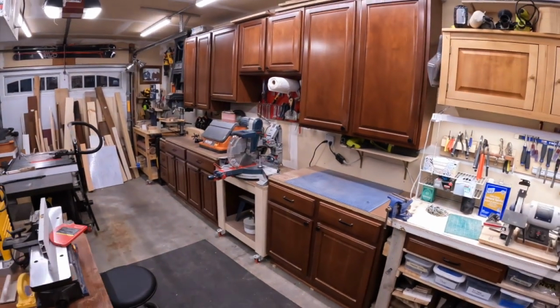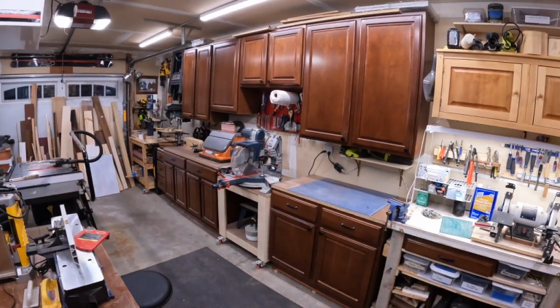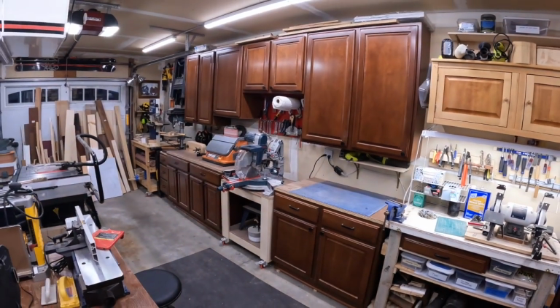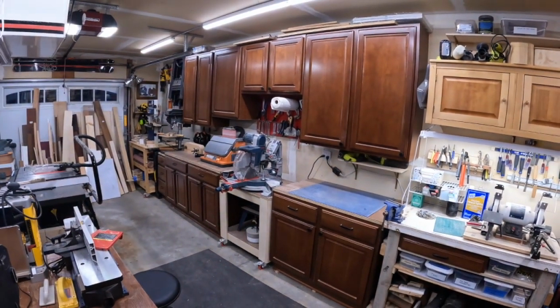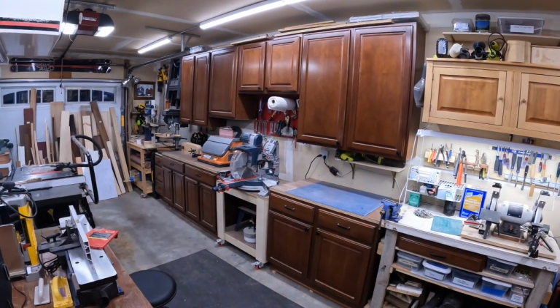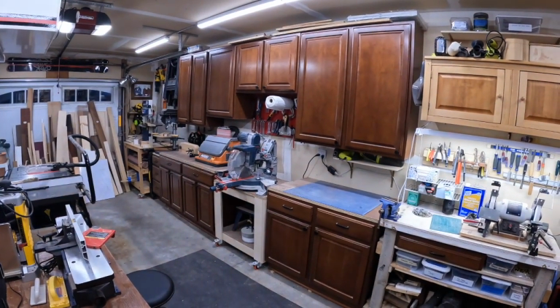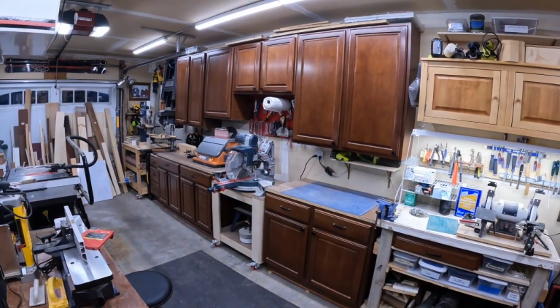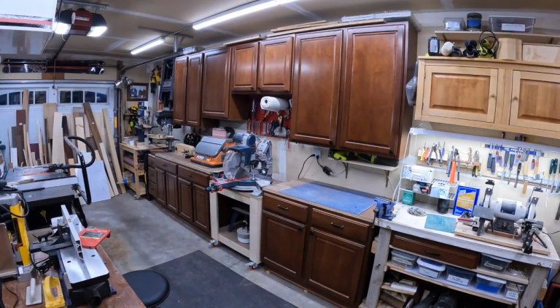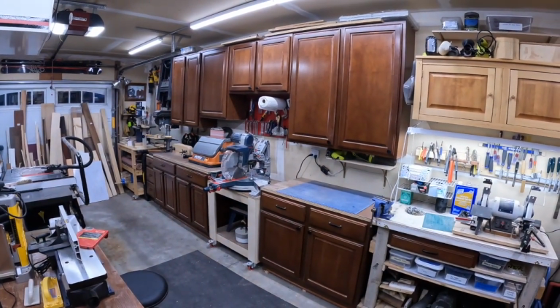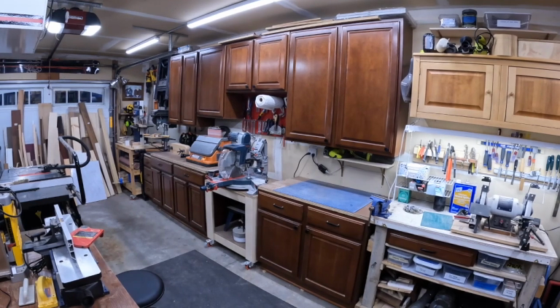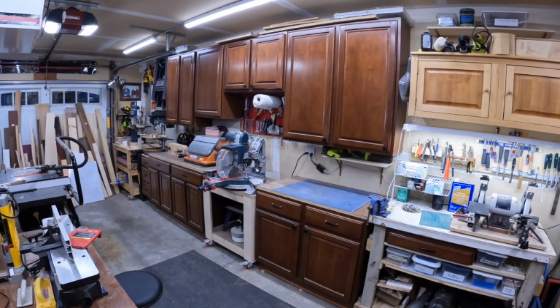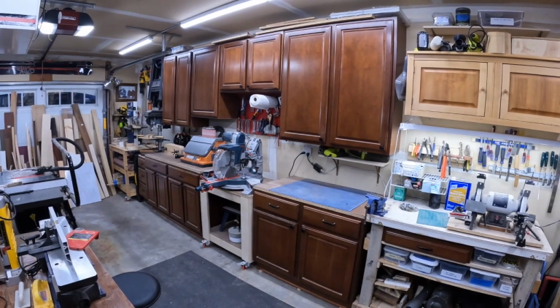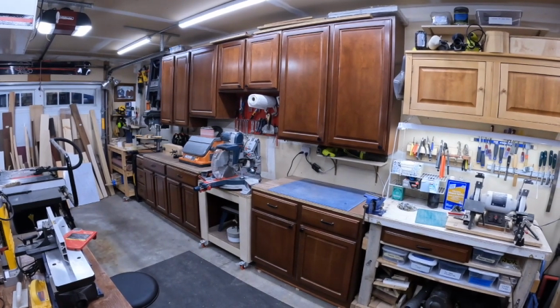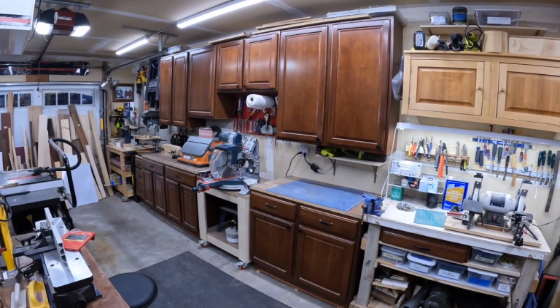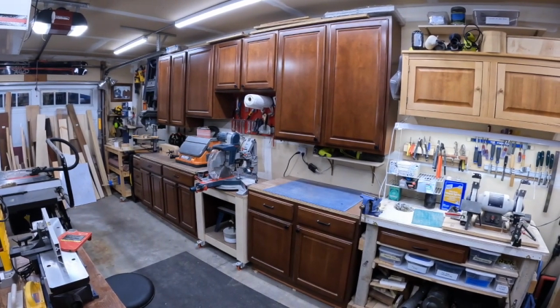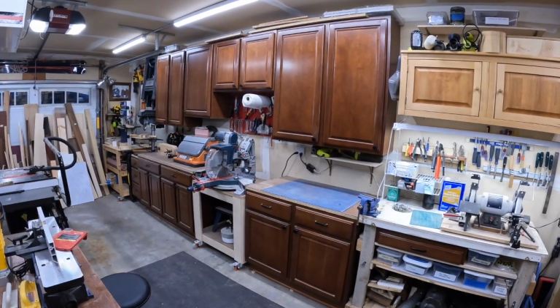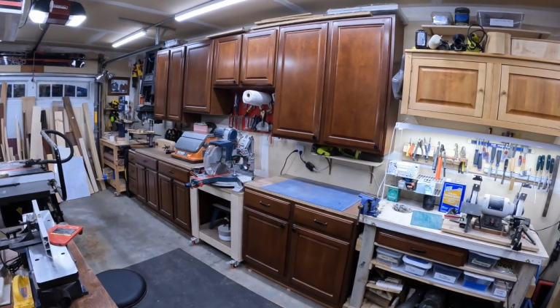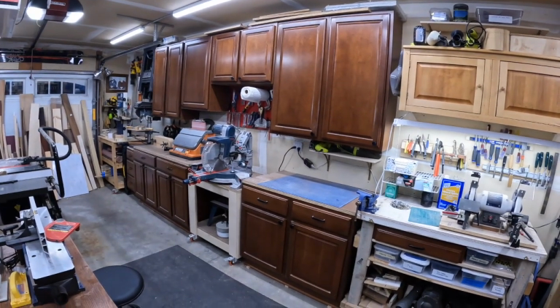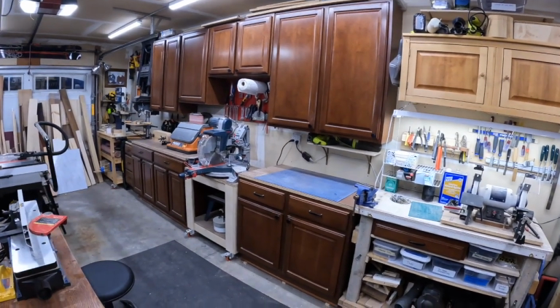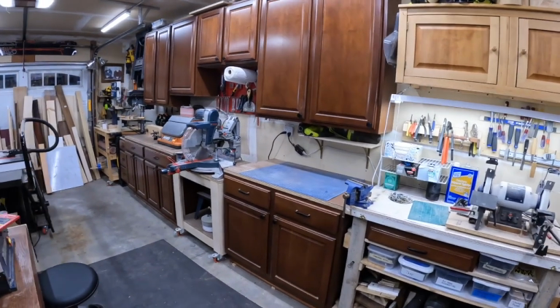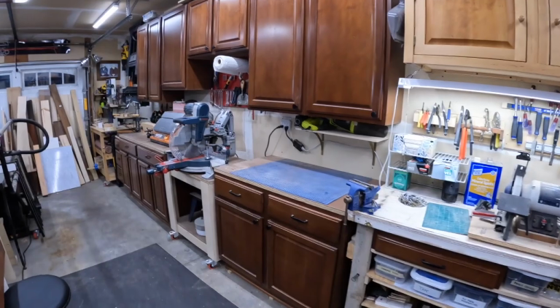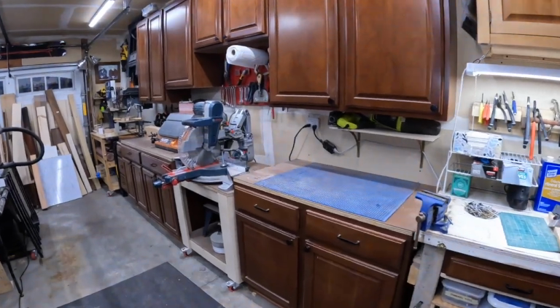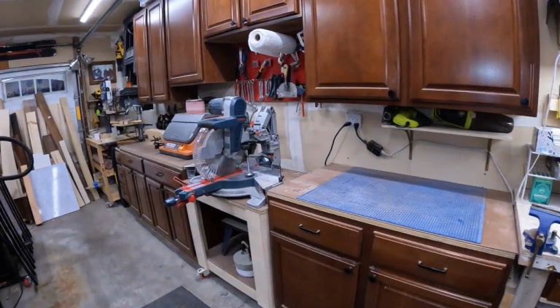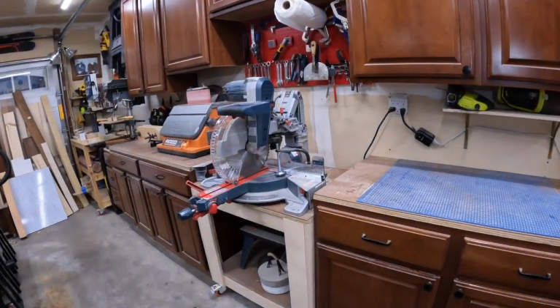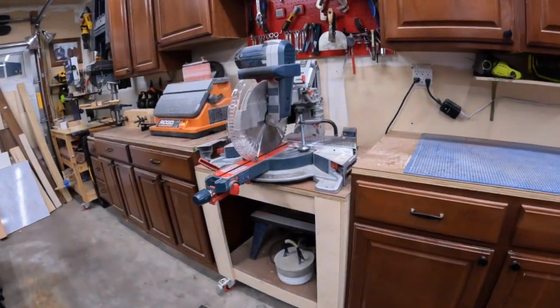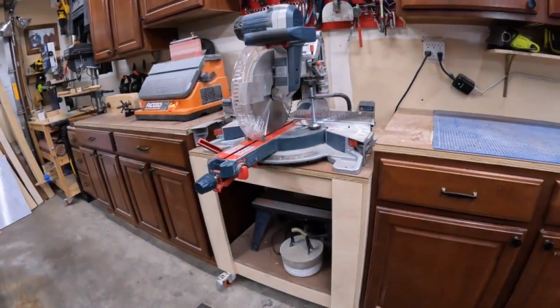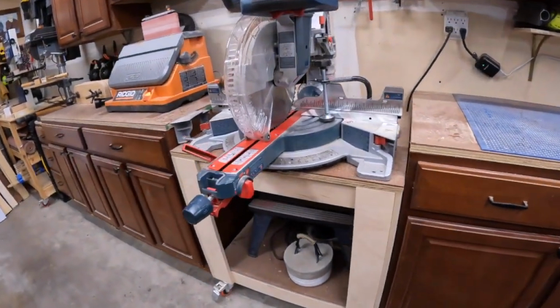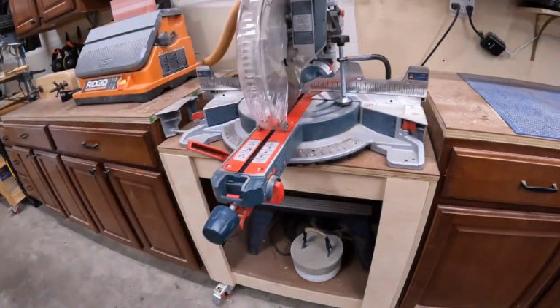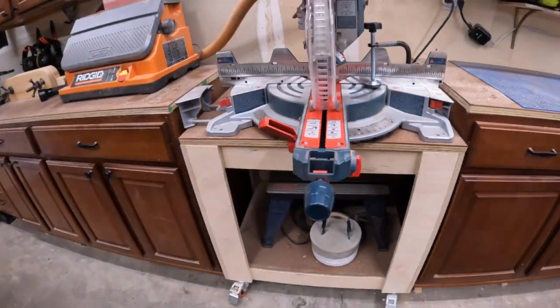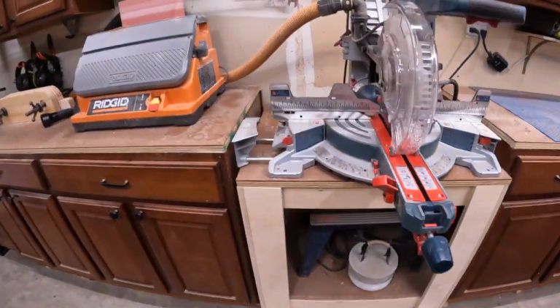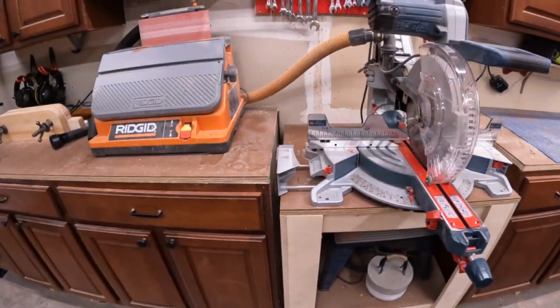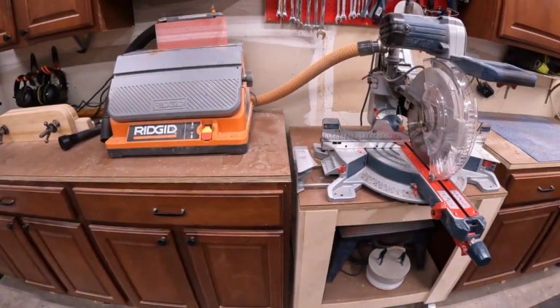This whole thing is my miter saw station. This is a recycled cabinet from our kitchen renovation — I cobbled them together so I could inset the miter saw on this roller cart in between.